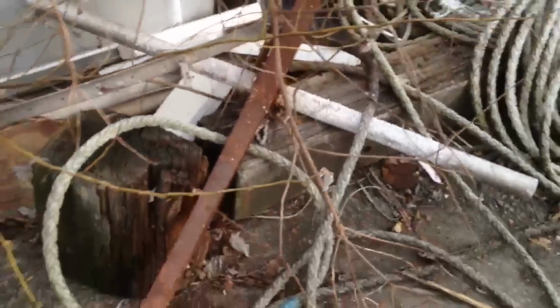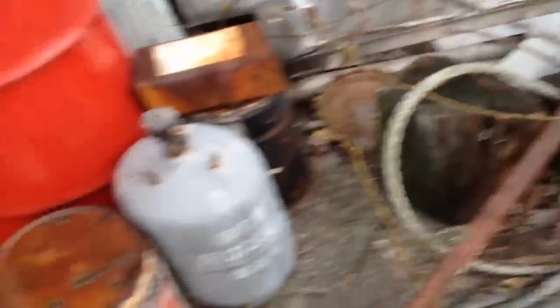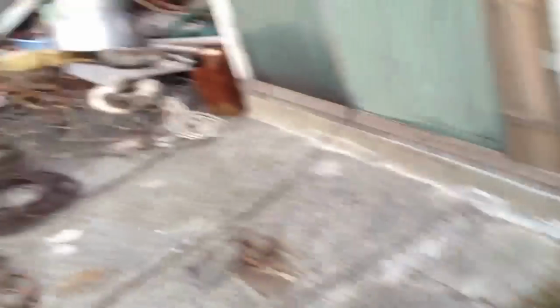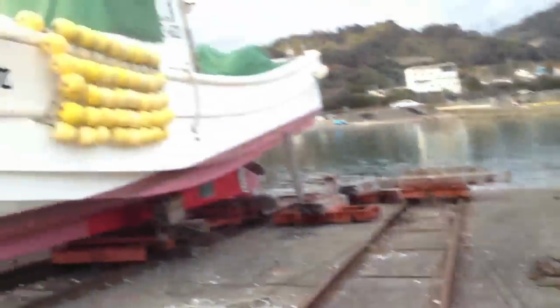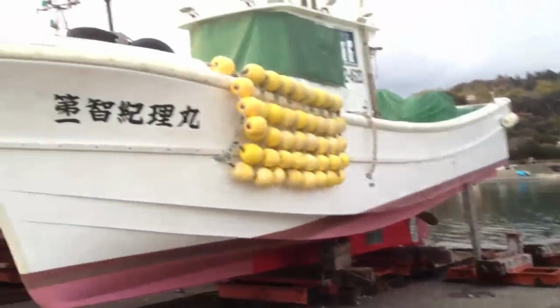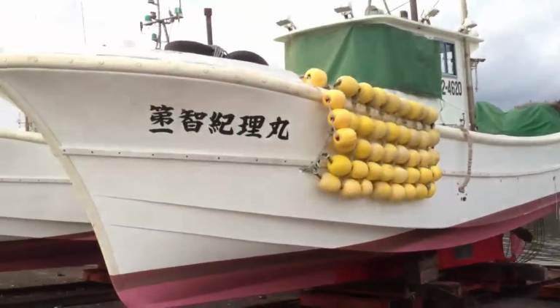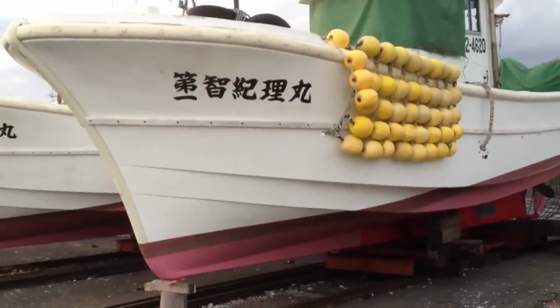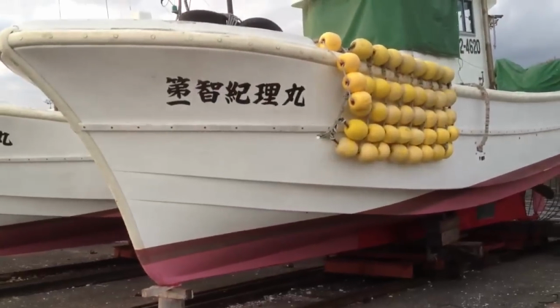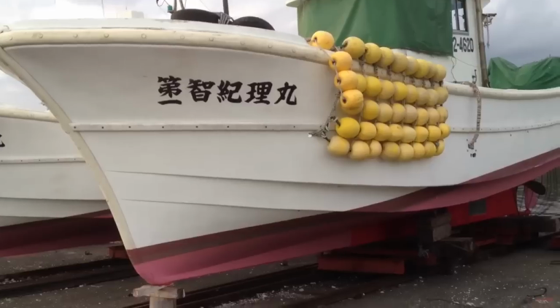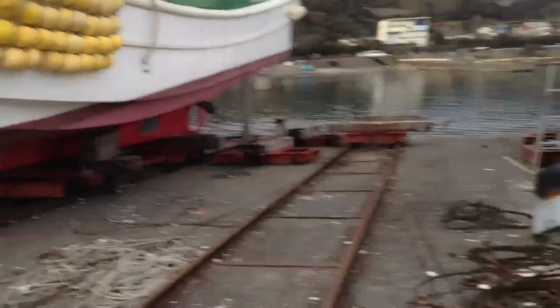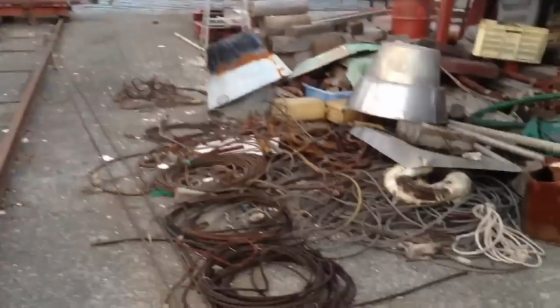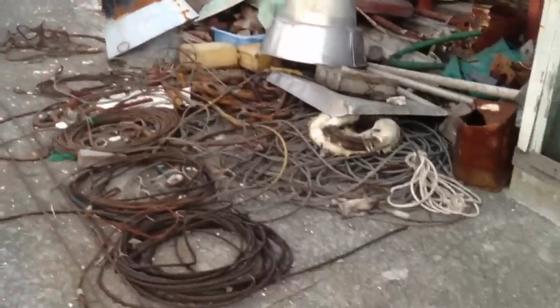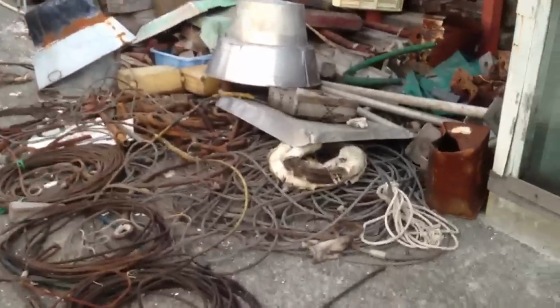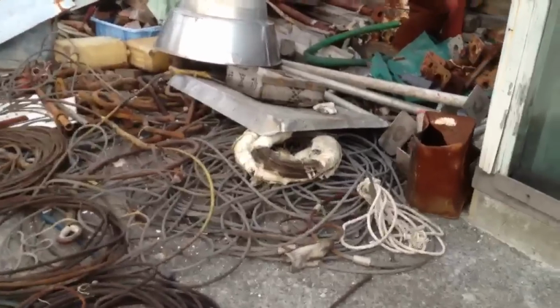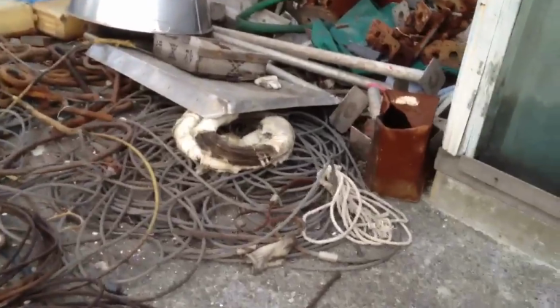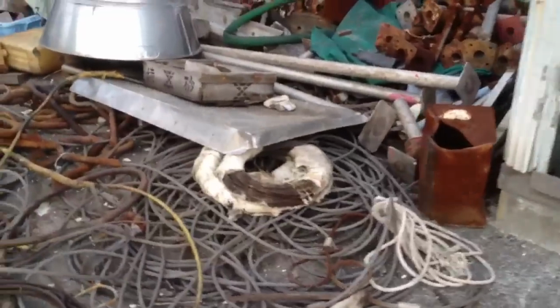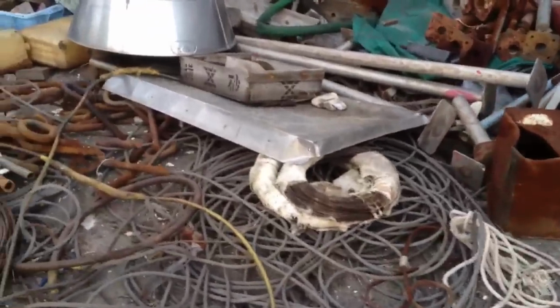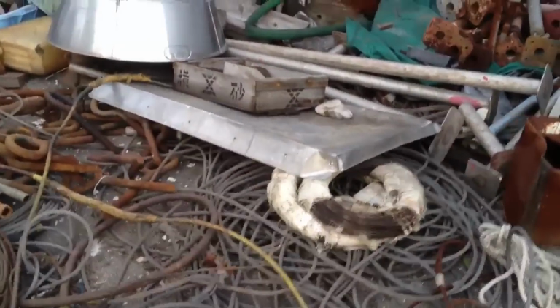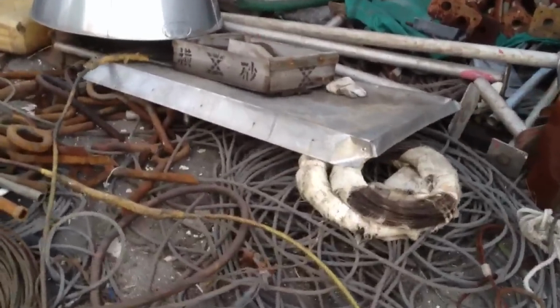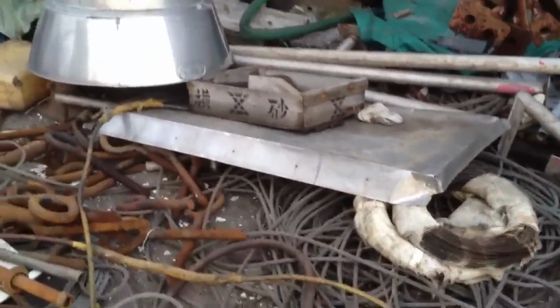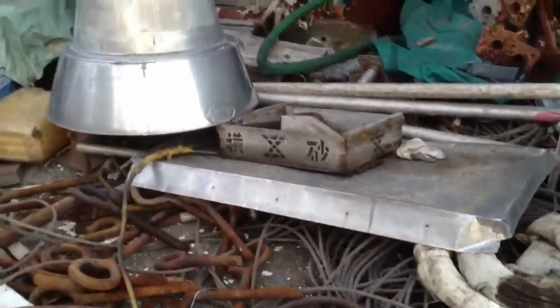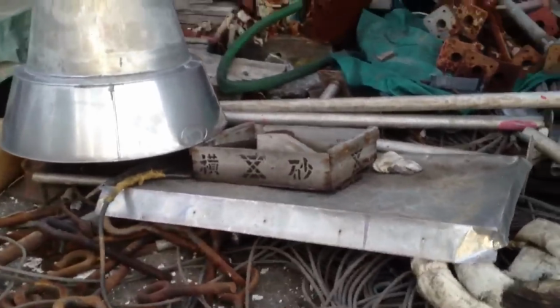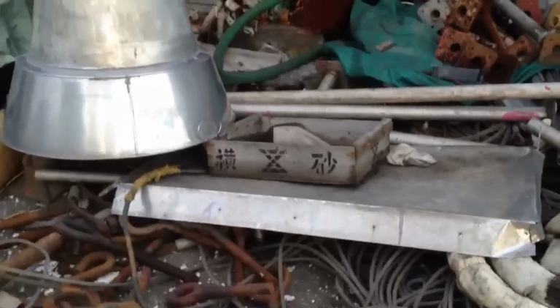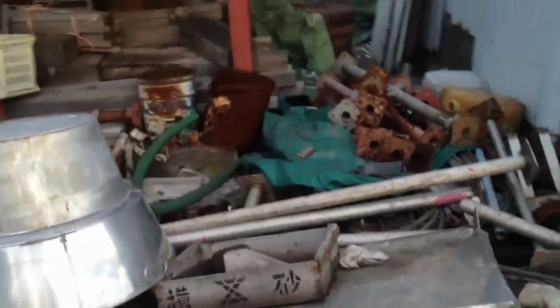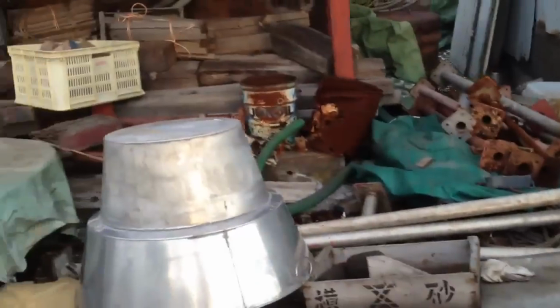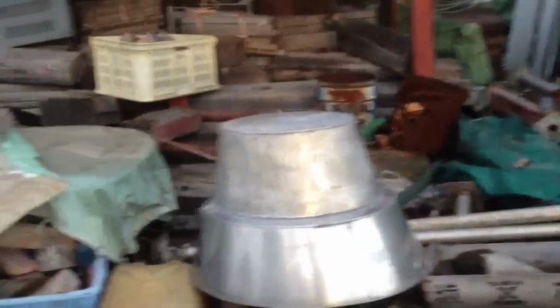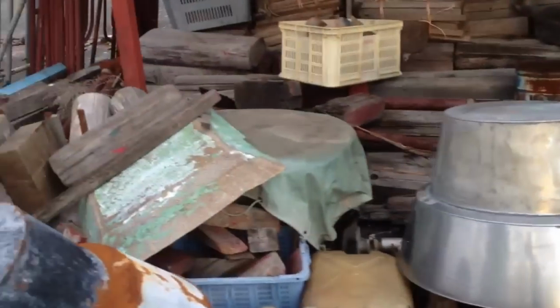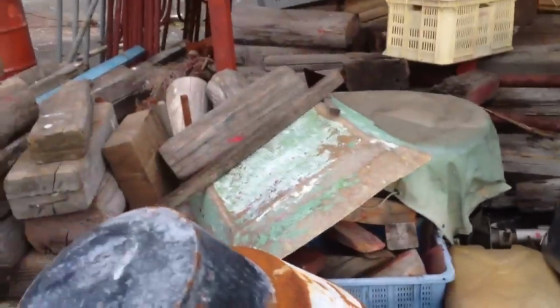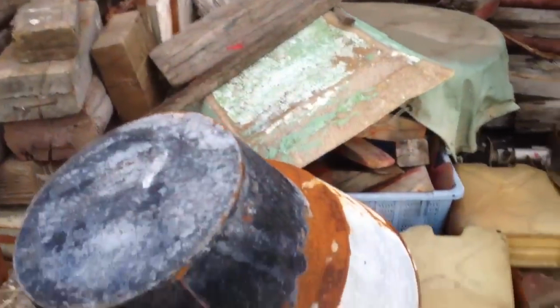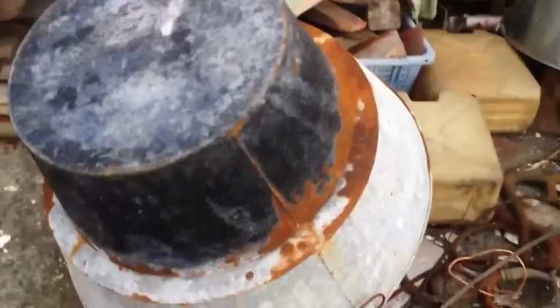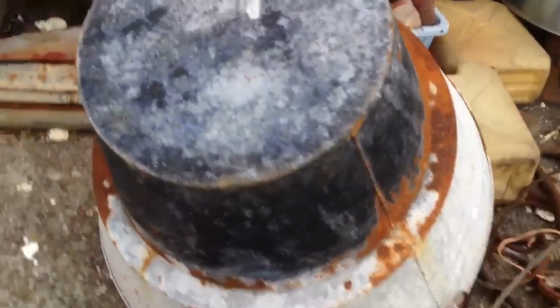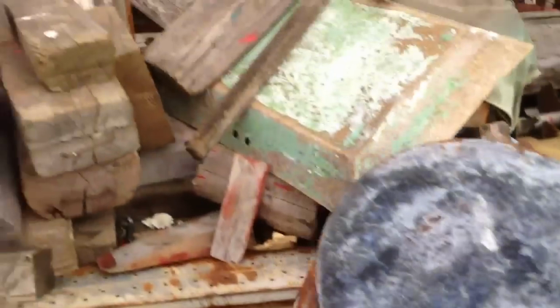This is for one of these boats over here. Look at these various debris over here. Some boxes with some Japanese writing on them. Little buckets.